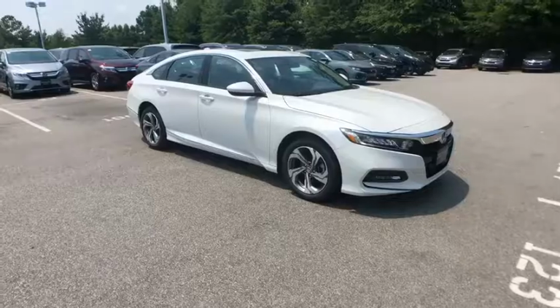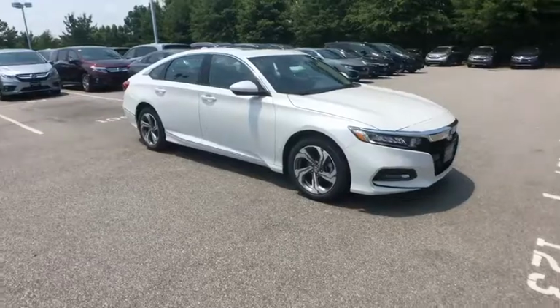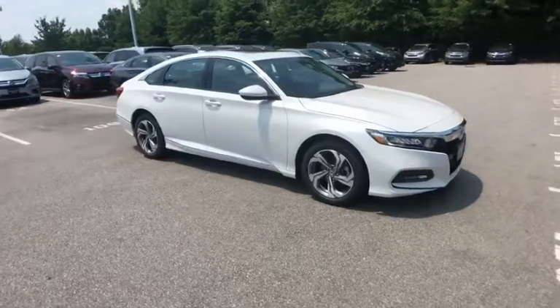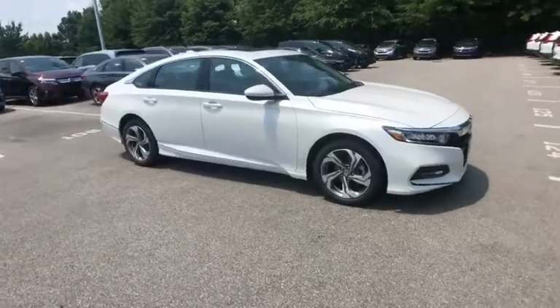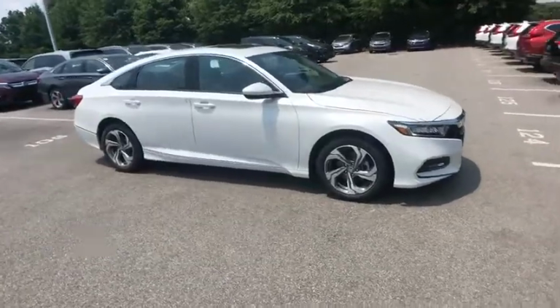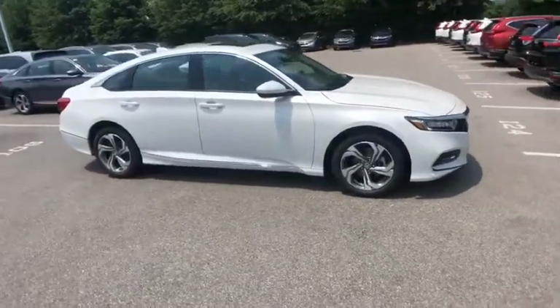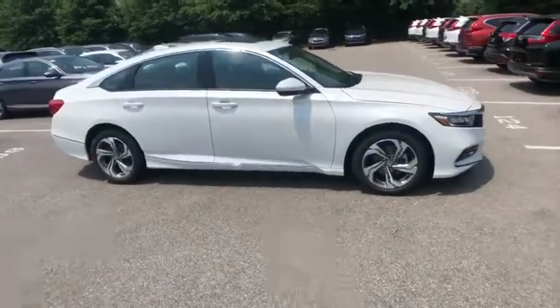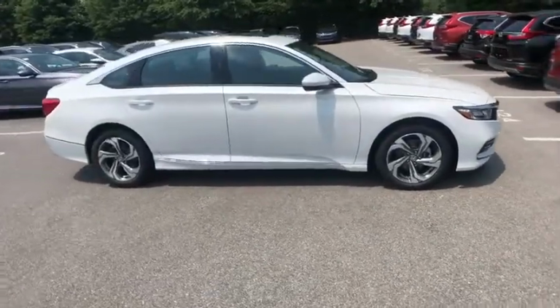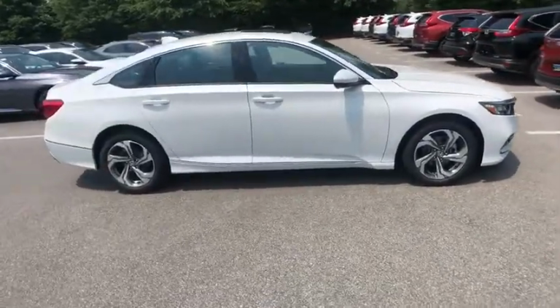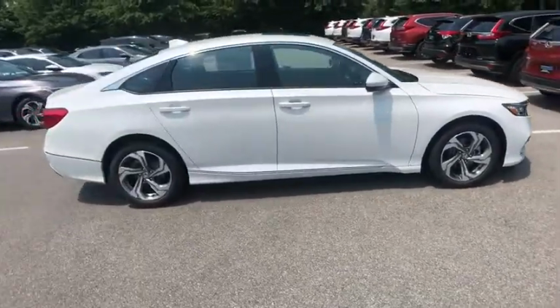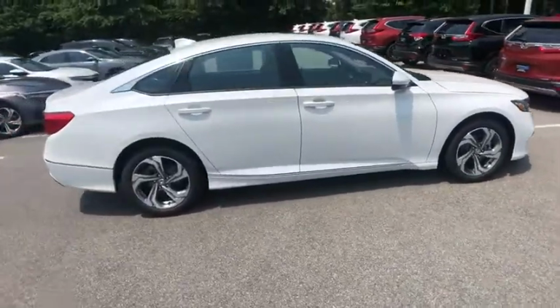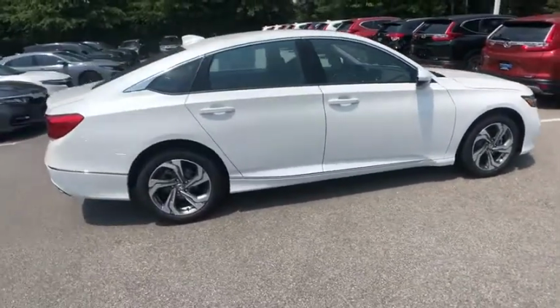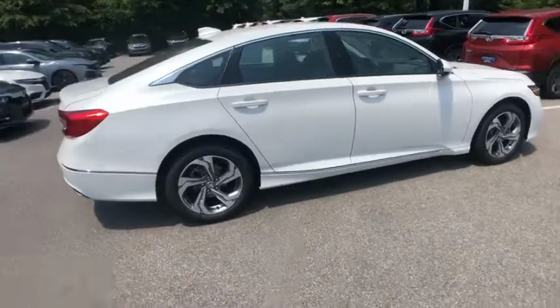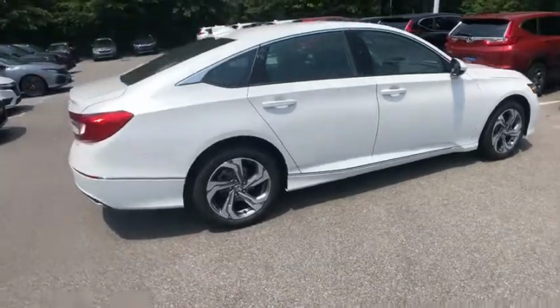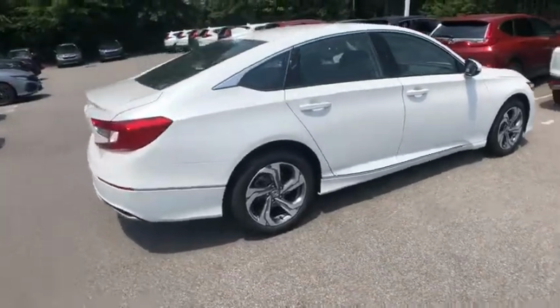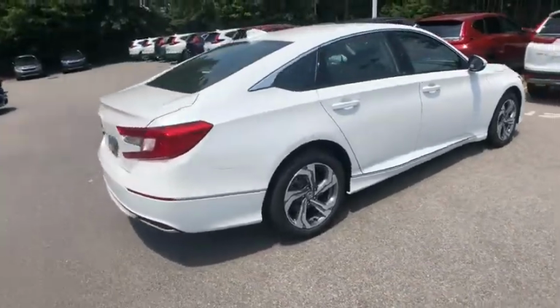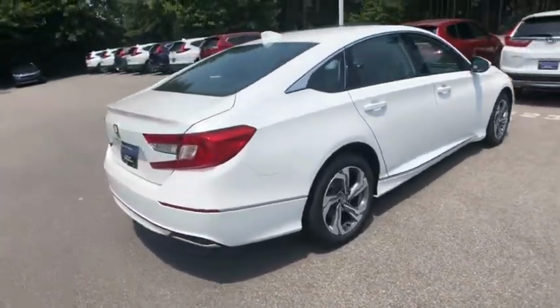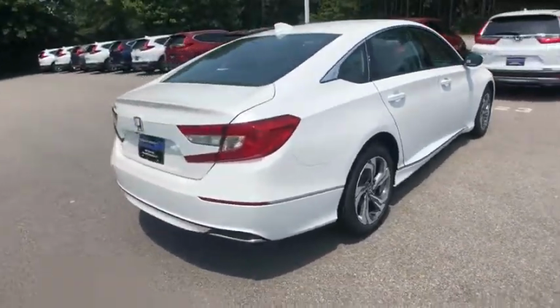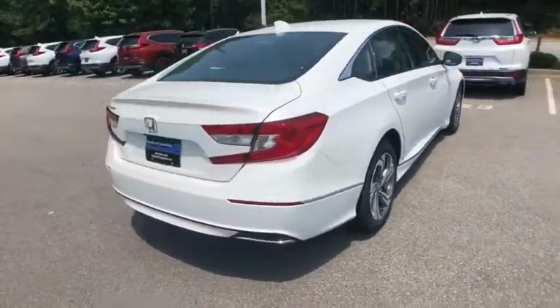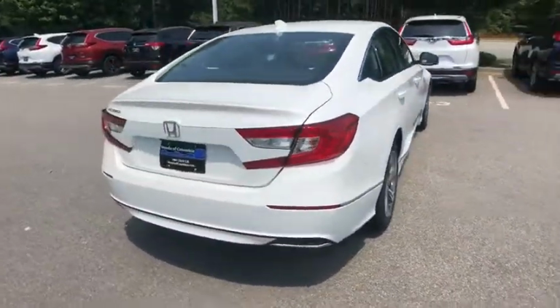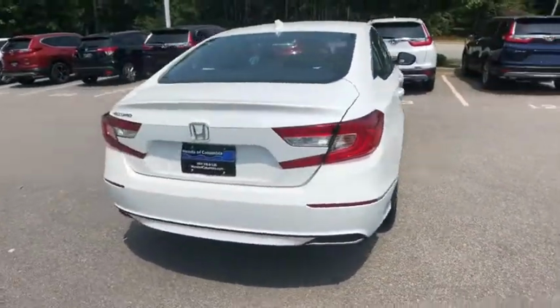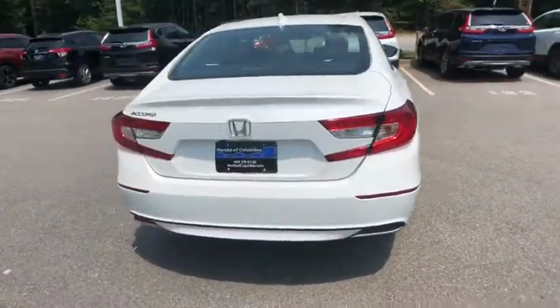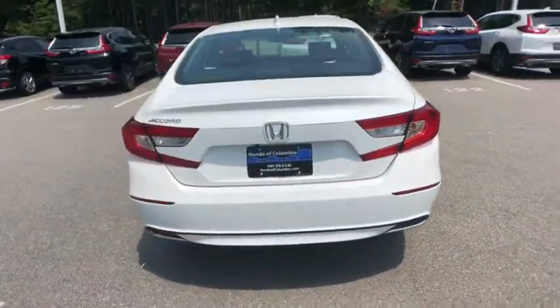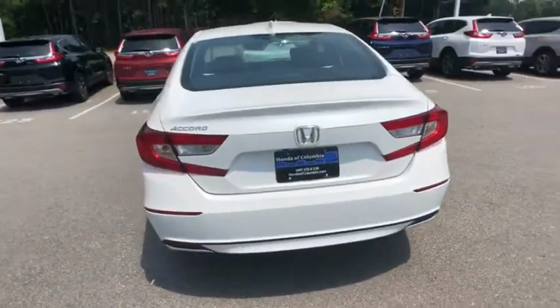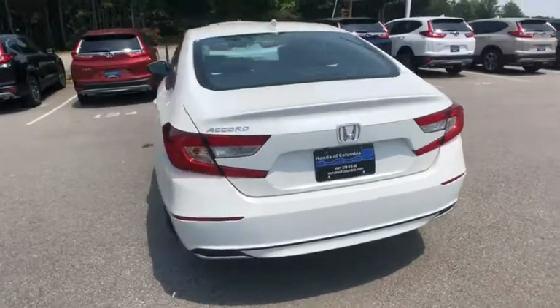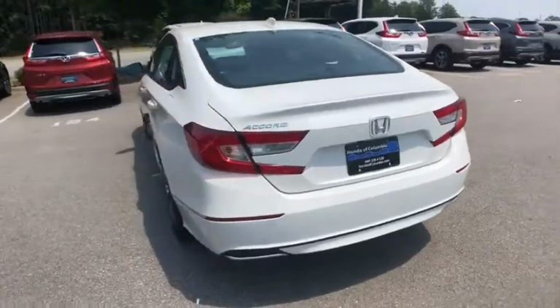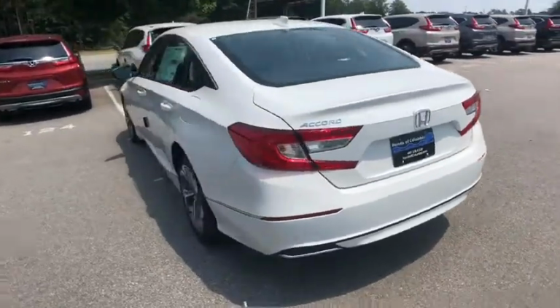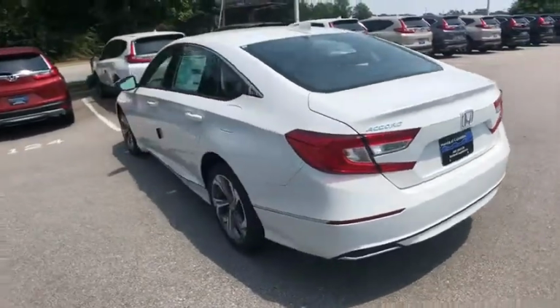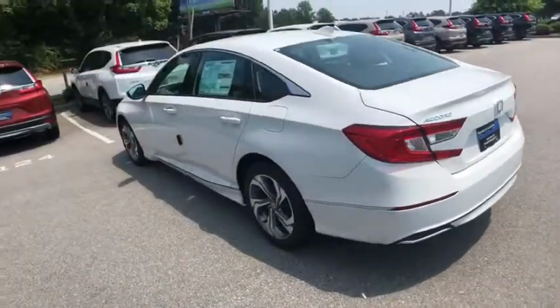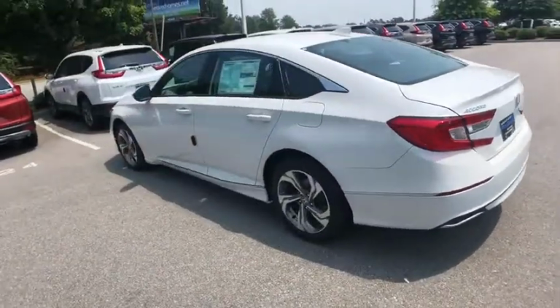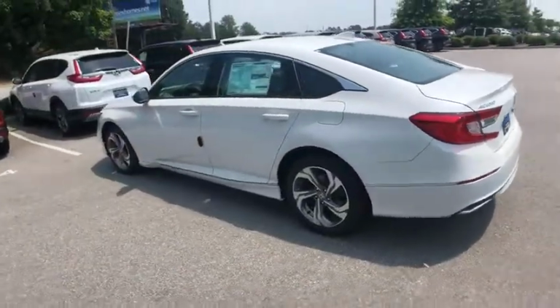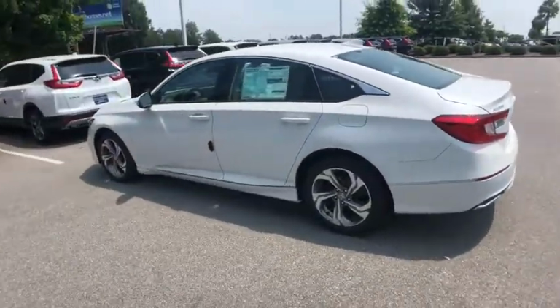Stop by and take a look at the 2019 Honda Accord. Ingeniously simple, yet overflowing with luxury and technological creativity. All that and more in the Accord. This vehicle has less than 100 miles.